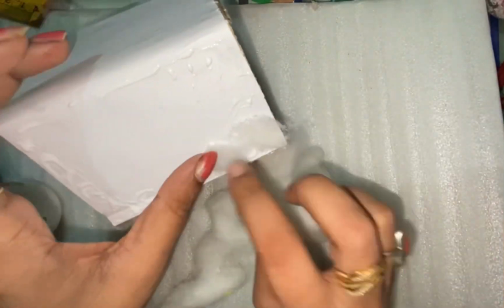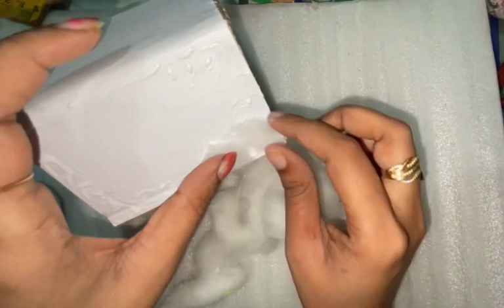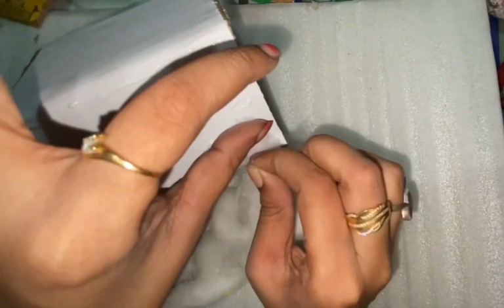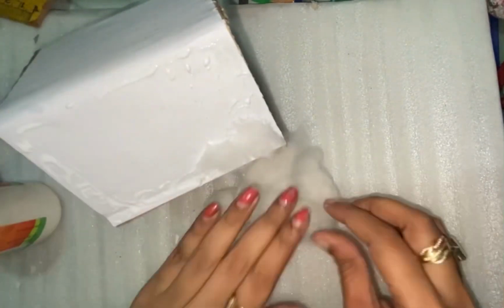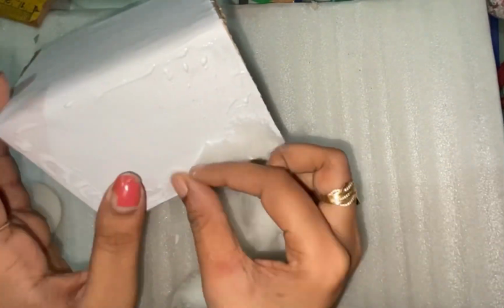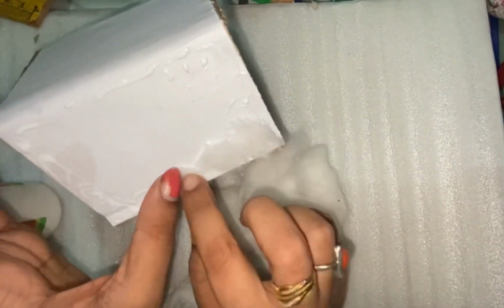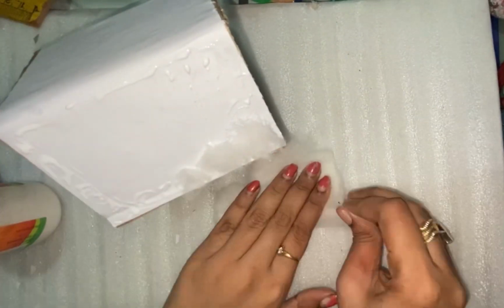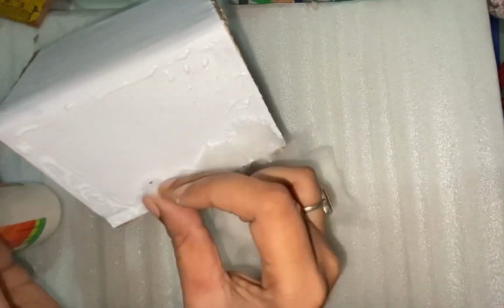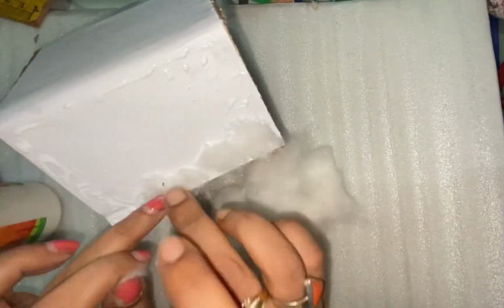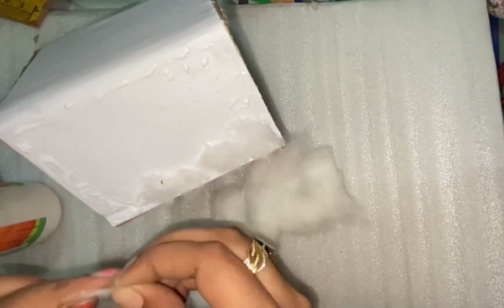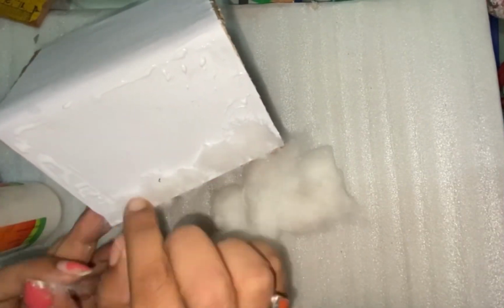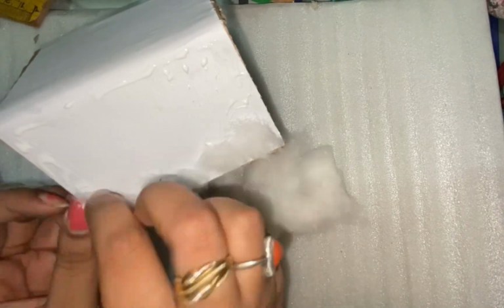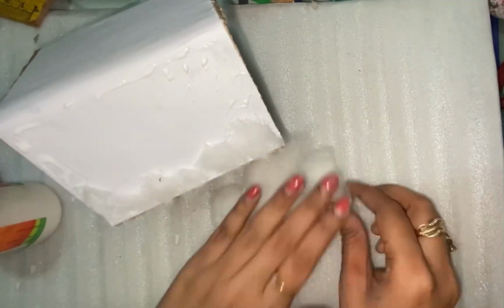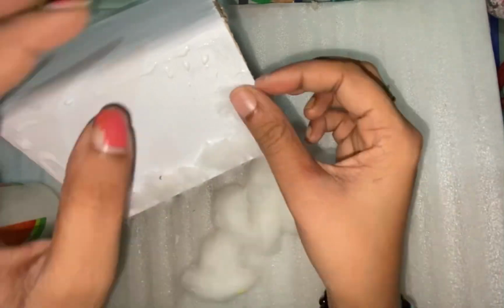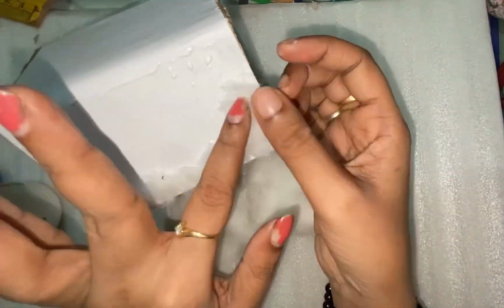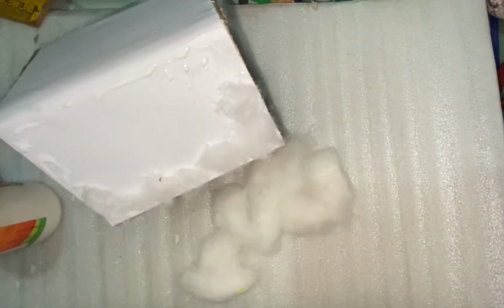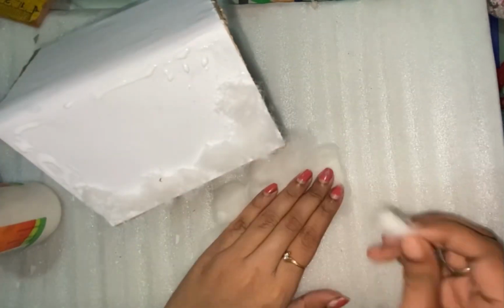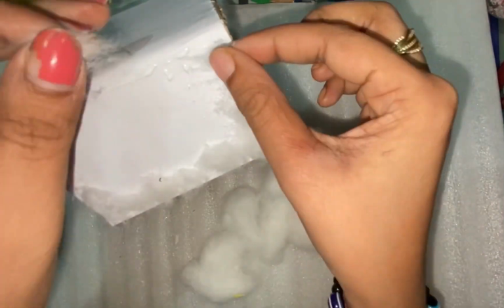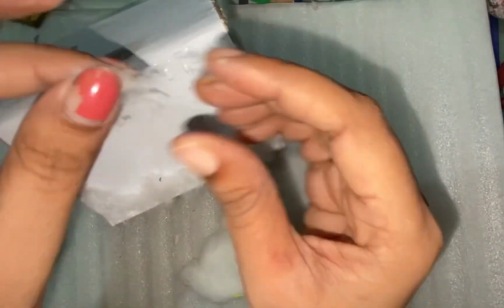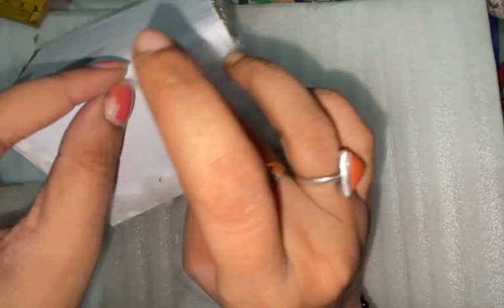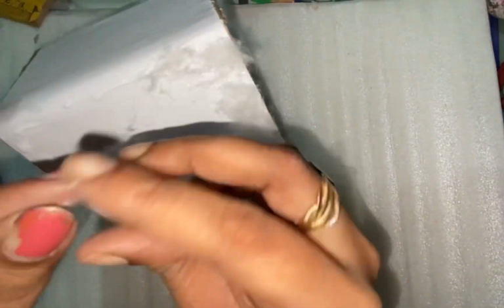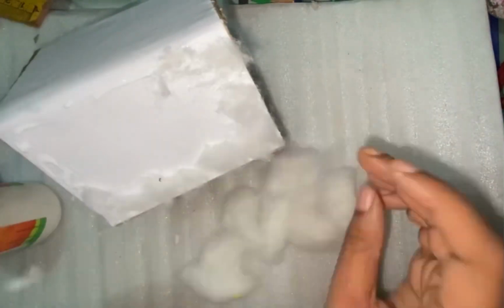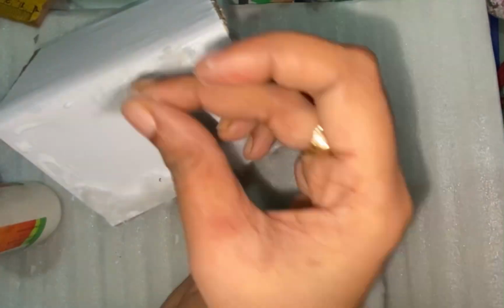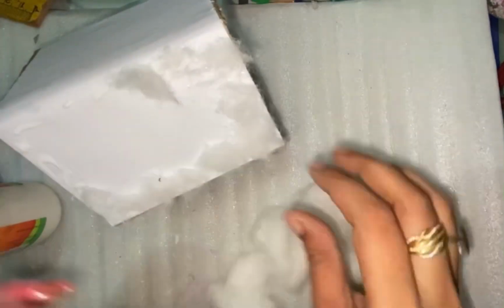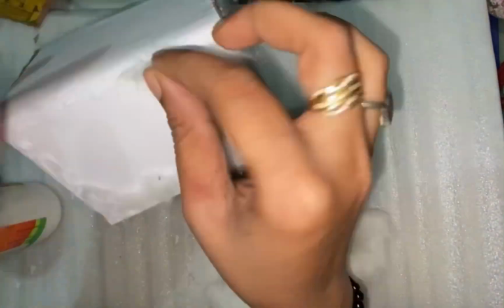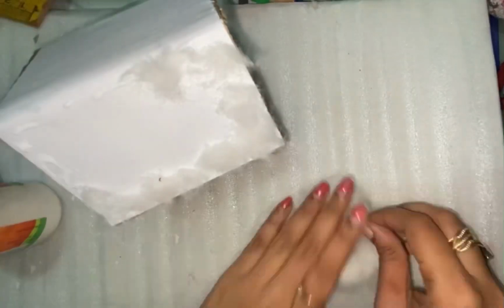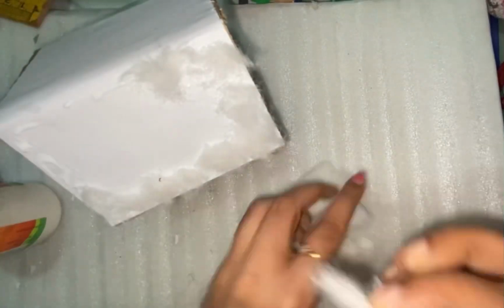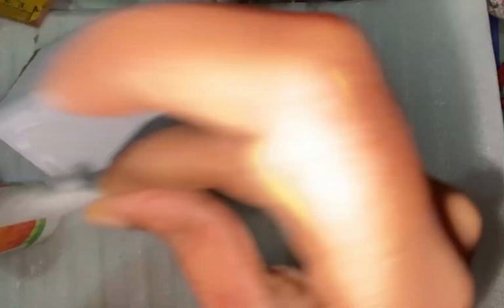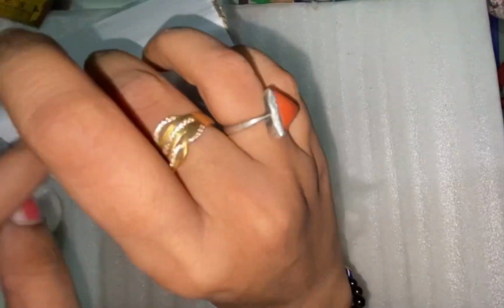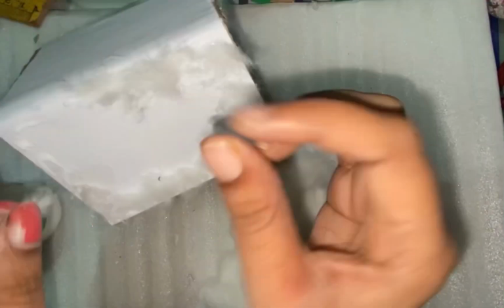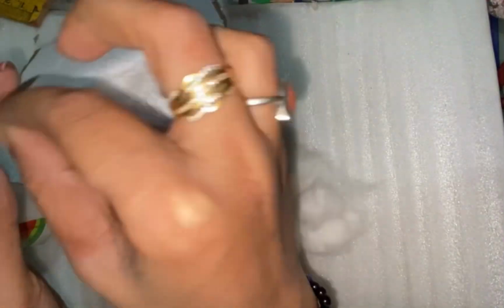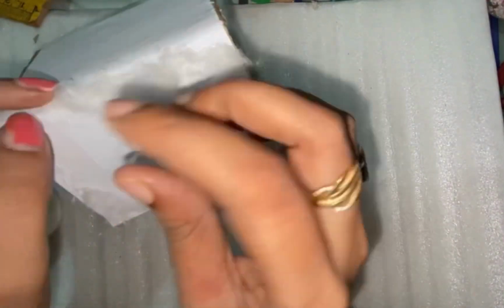I am going to cut it and attach it to the back of the house. I will attach it with cotton glue.